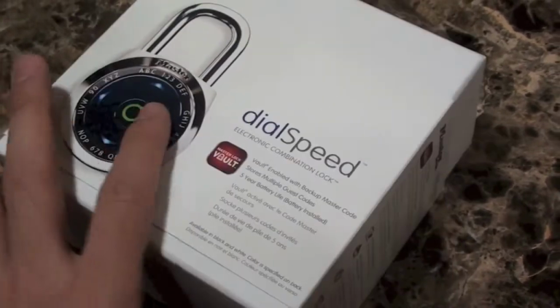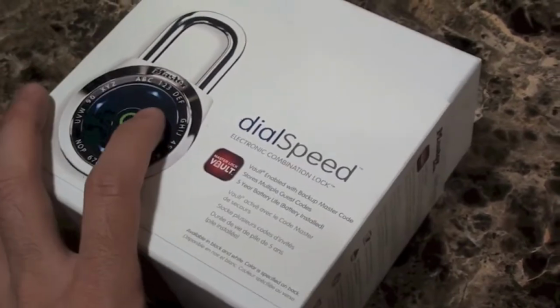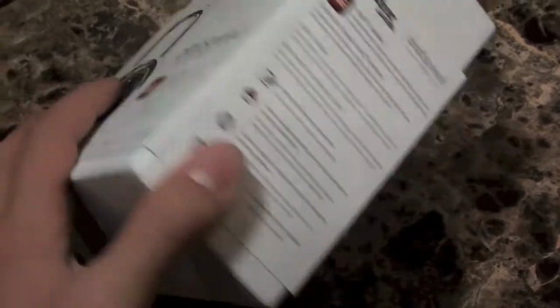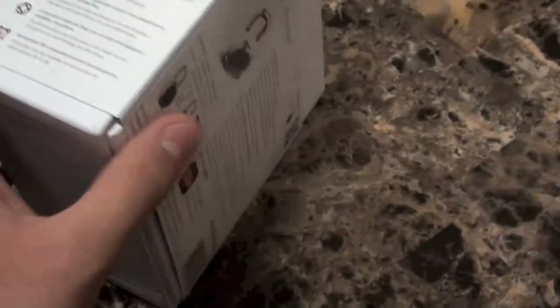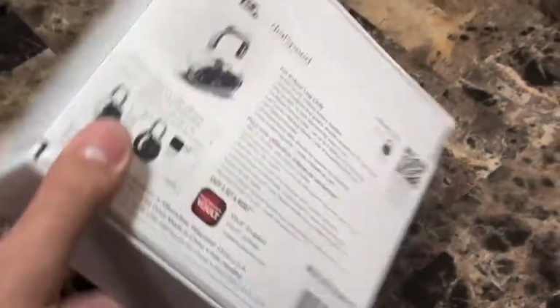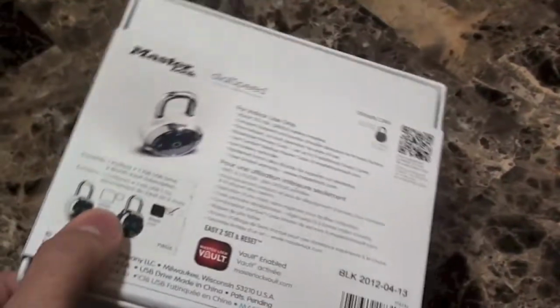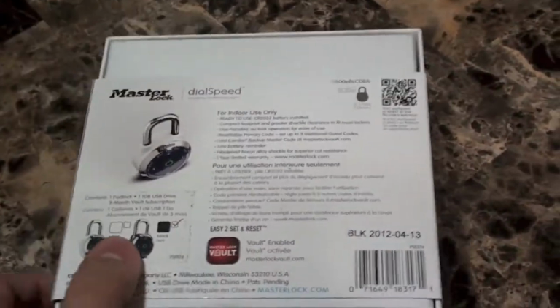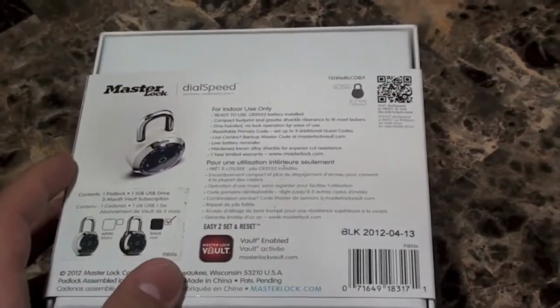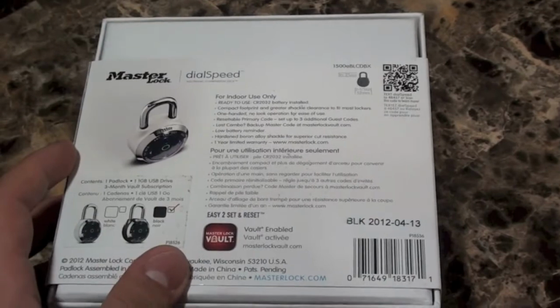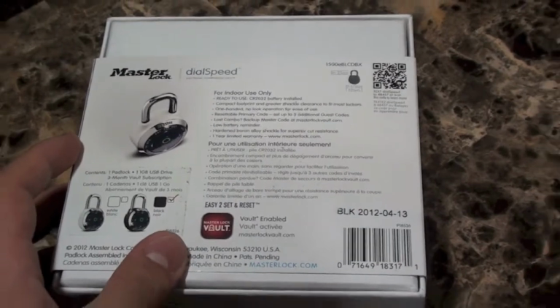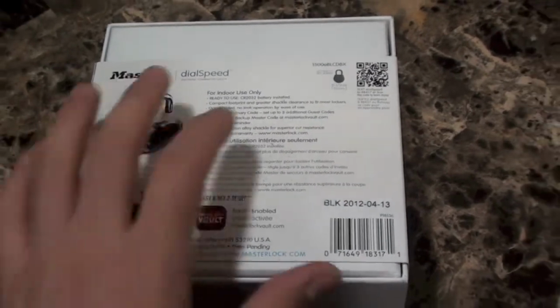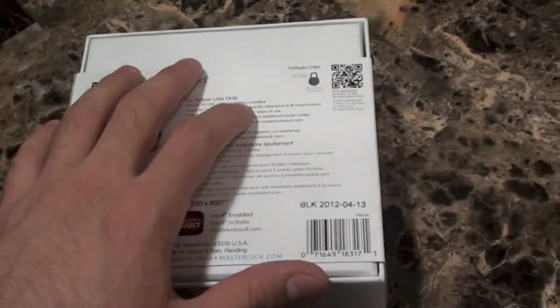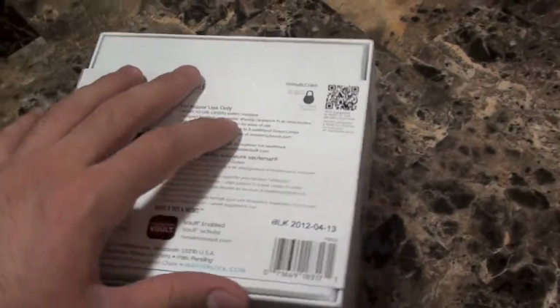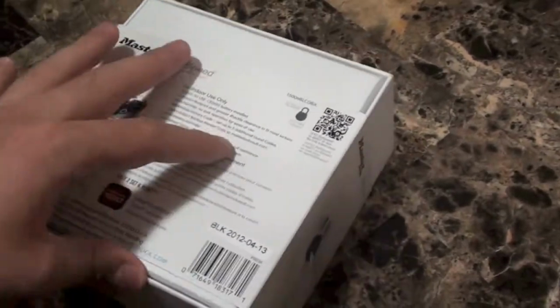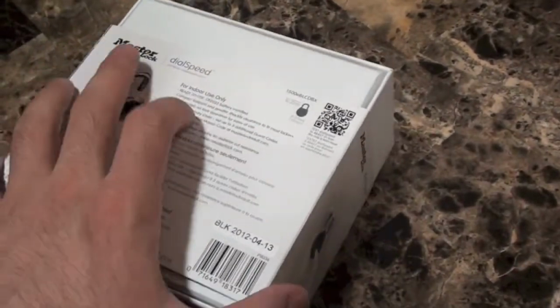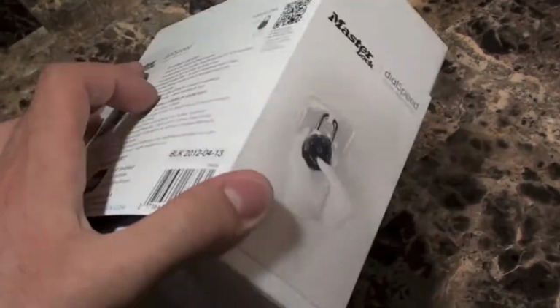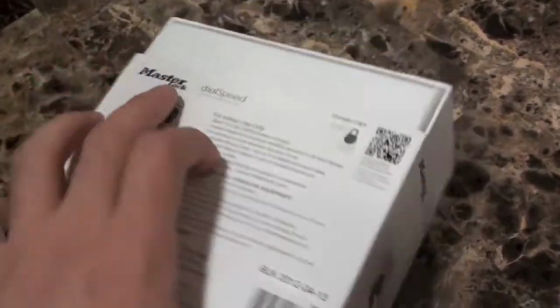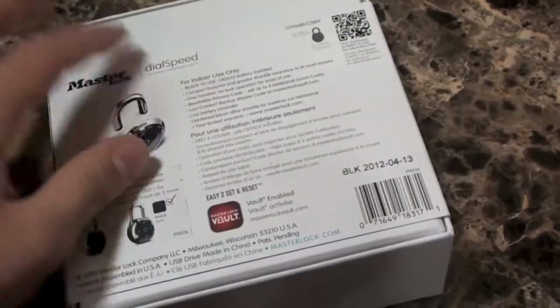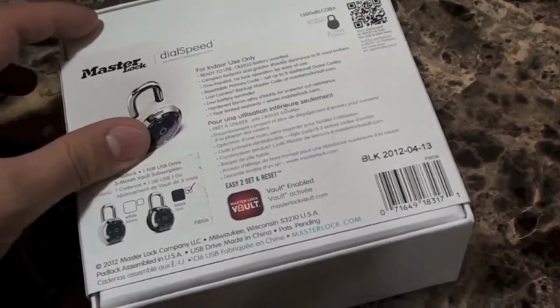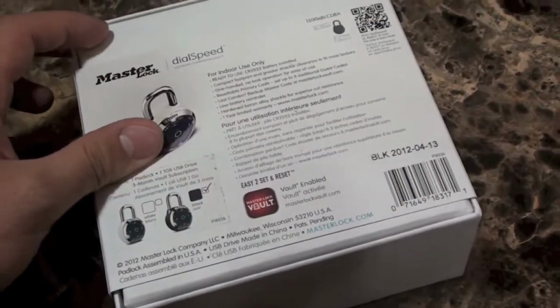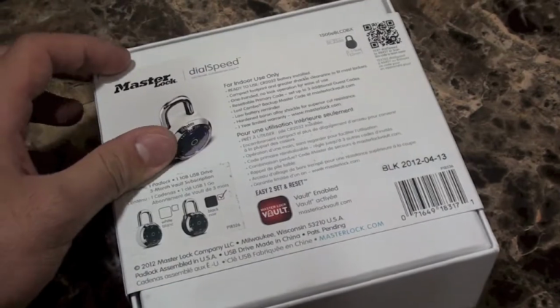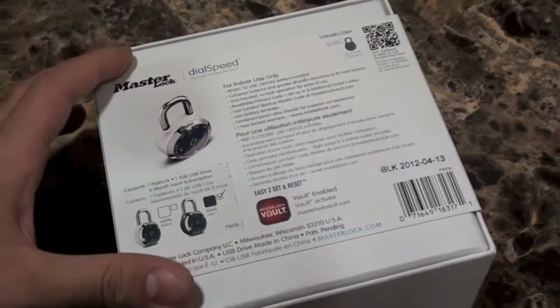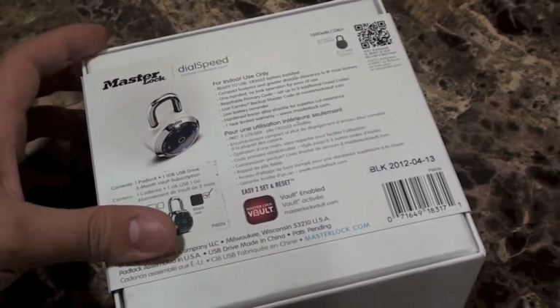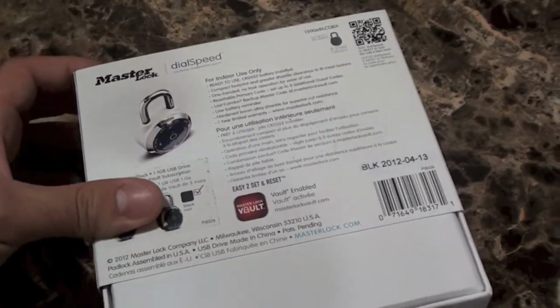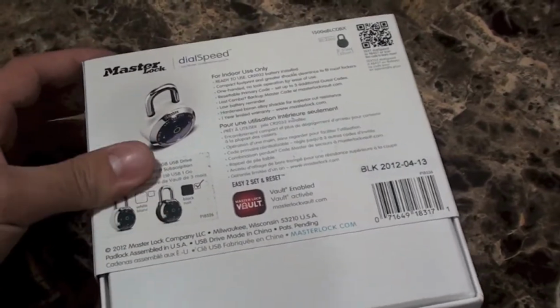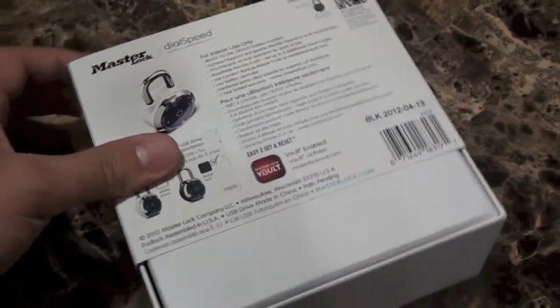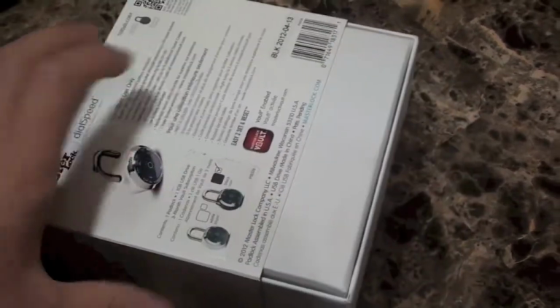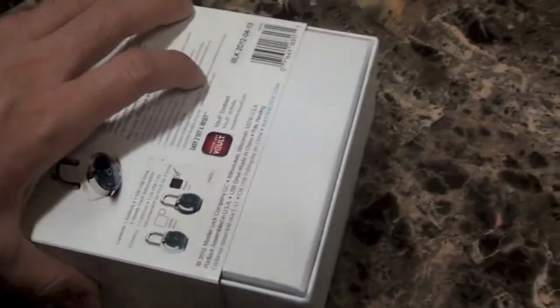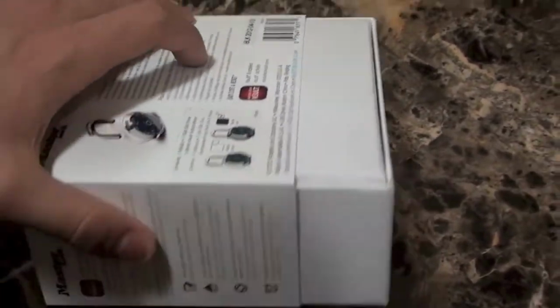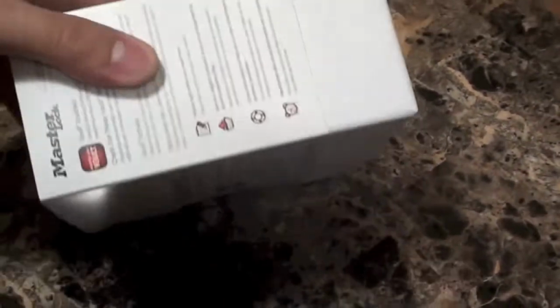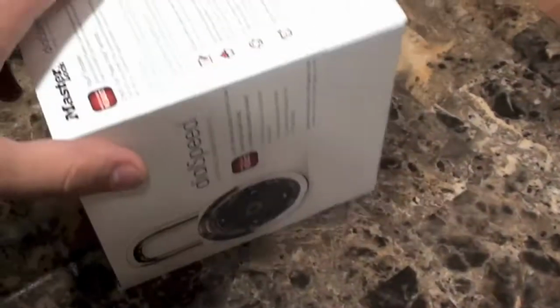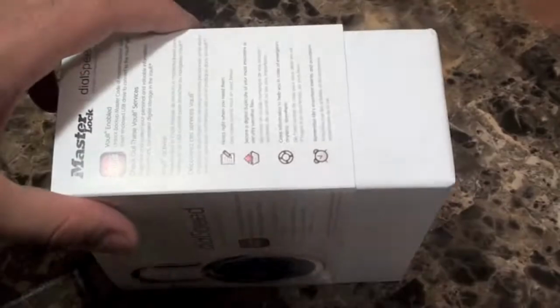As we look at the box, we can really see that Master Locks put a lot of attention and detail into making this box really nice. And I always appreciate that — I appreciate when manufacturers actually care about the packaging.